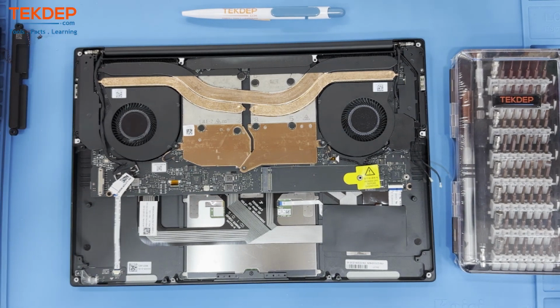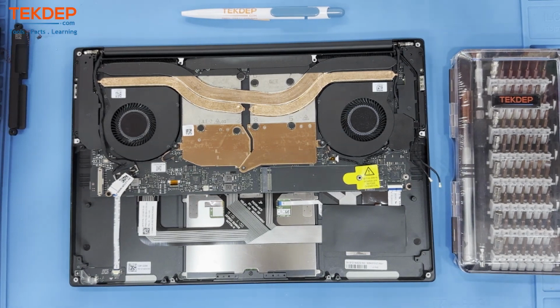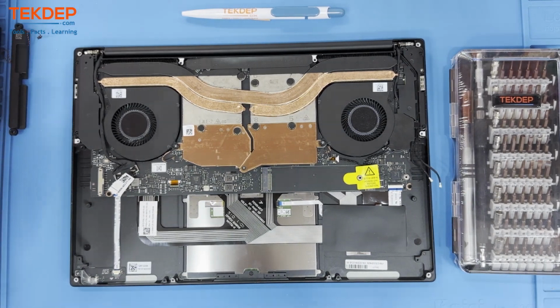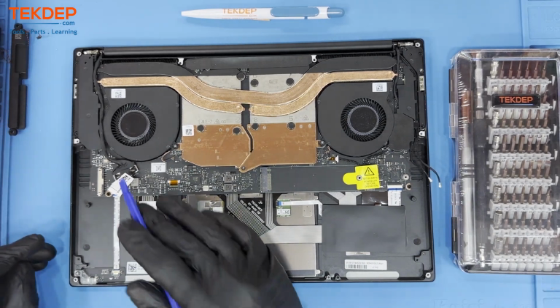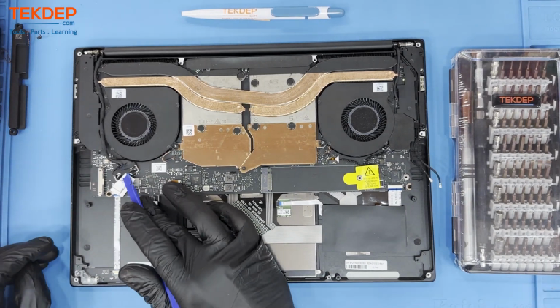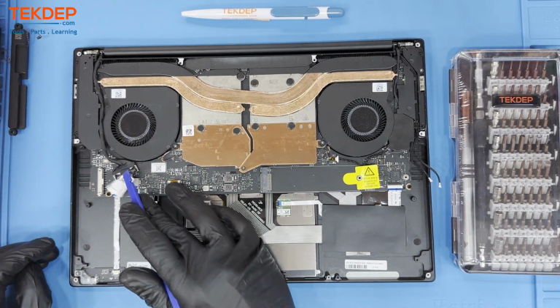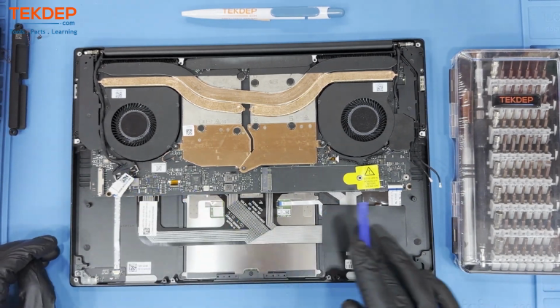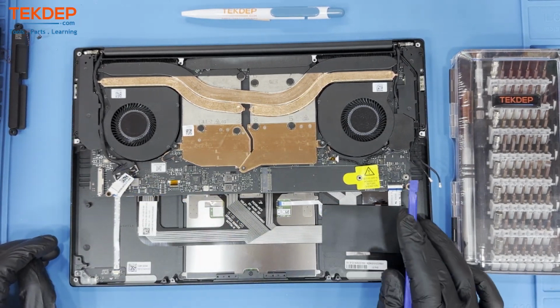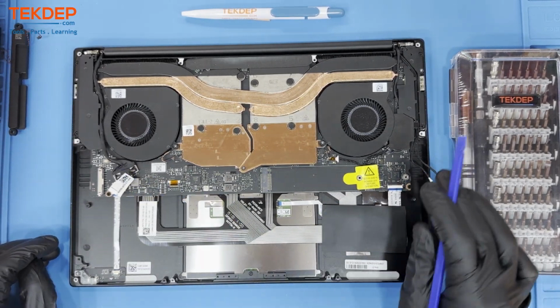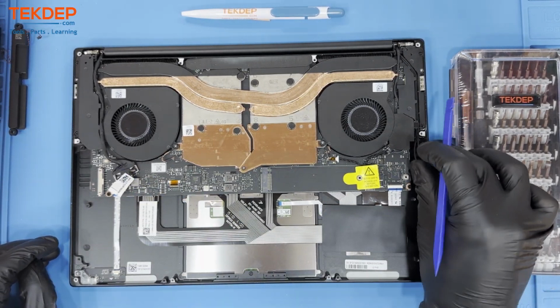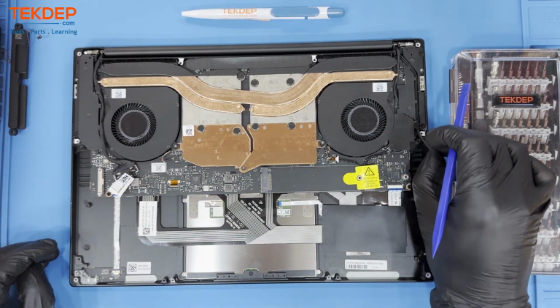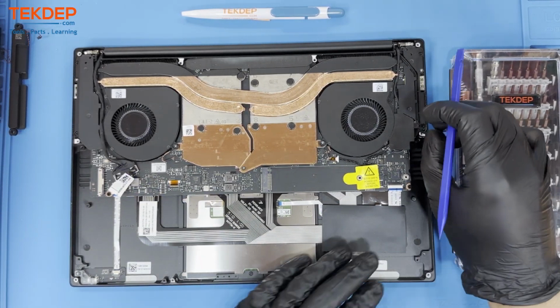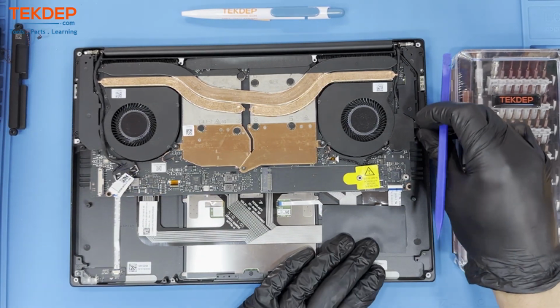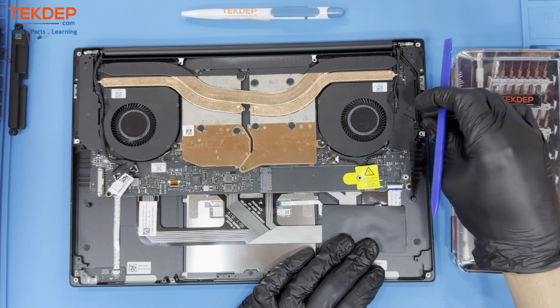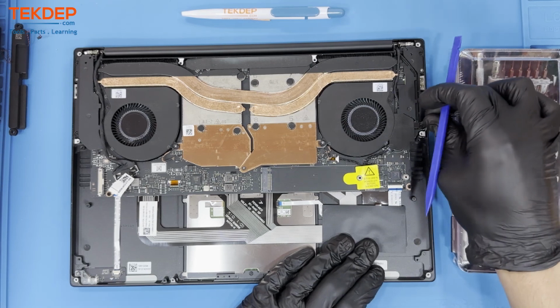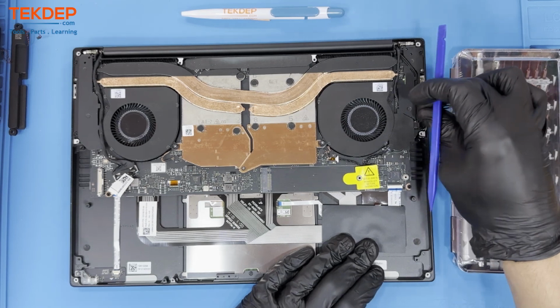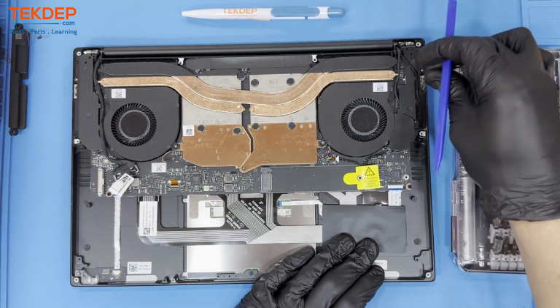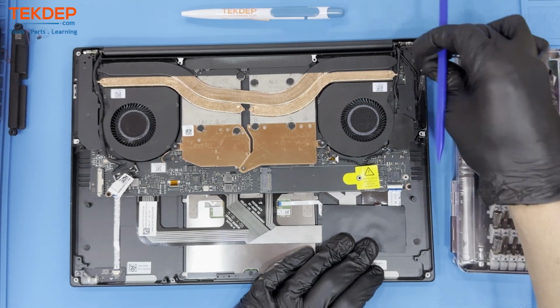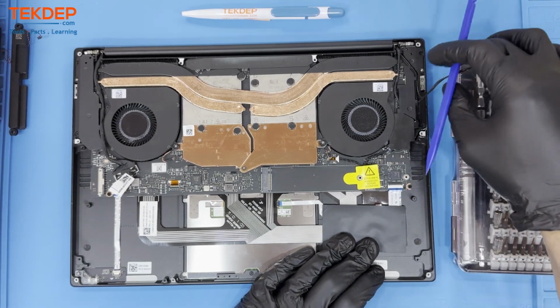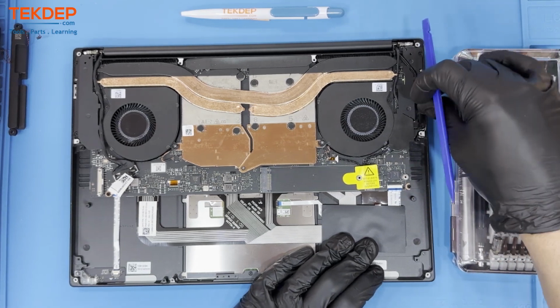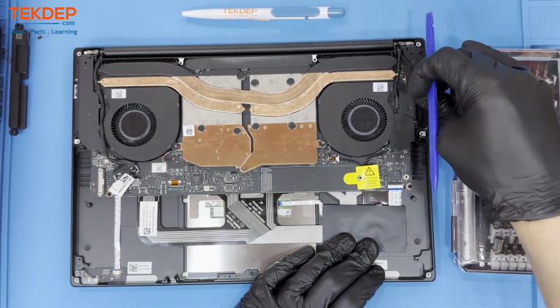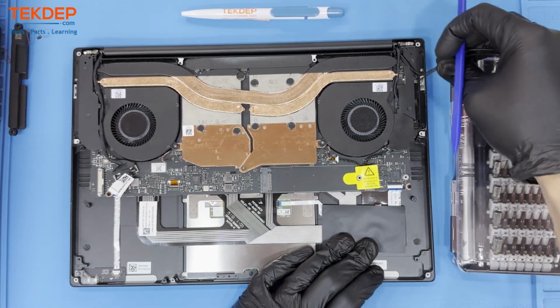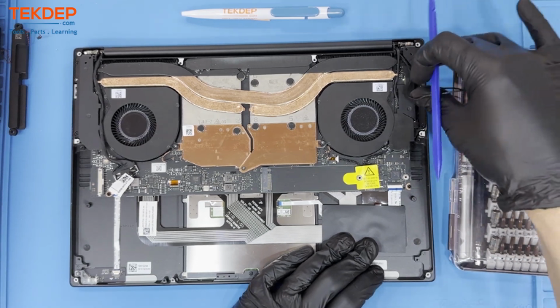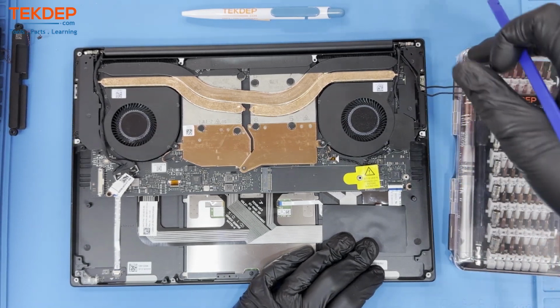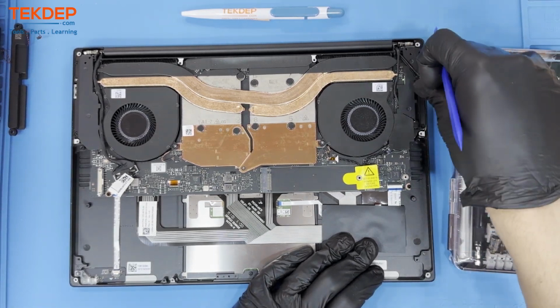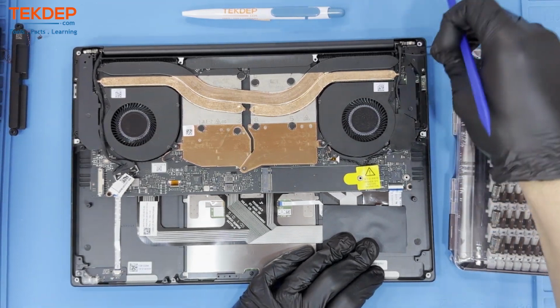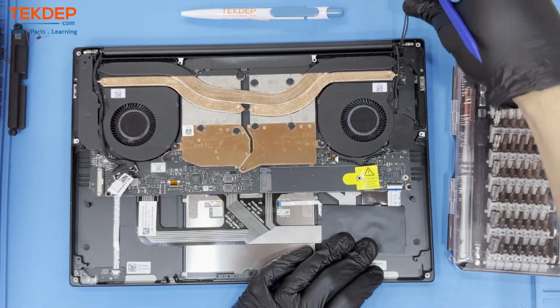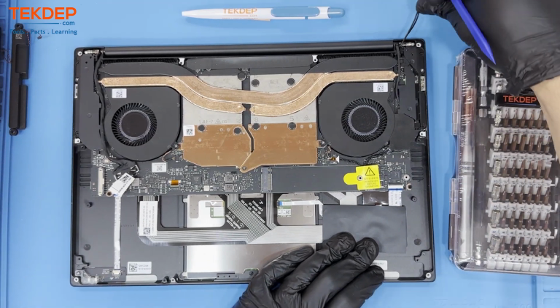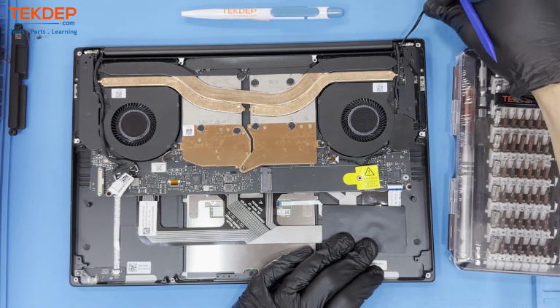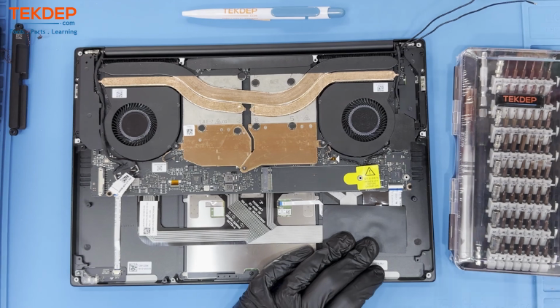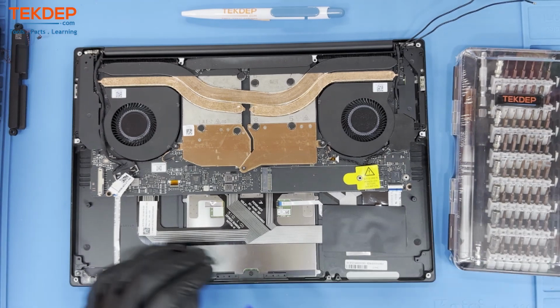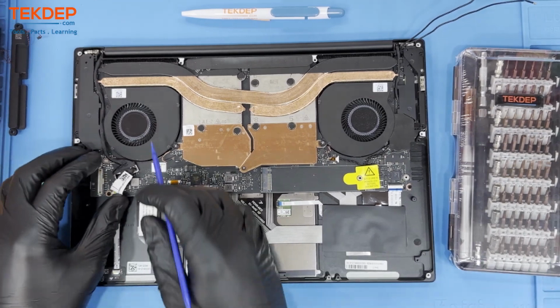Disconnect the webcam and microphone connector from the motherboard on the left side. Untangle the Wi-Fi cables from the unit on the right side and pull them away.